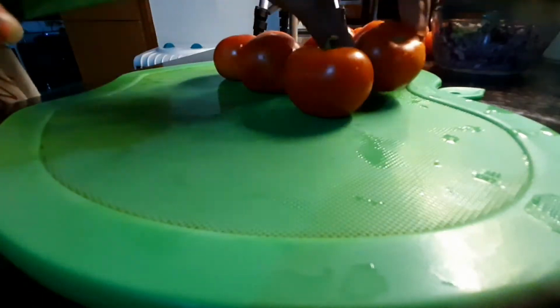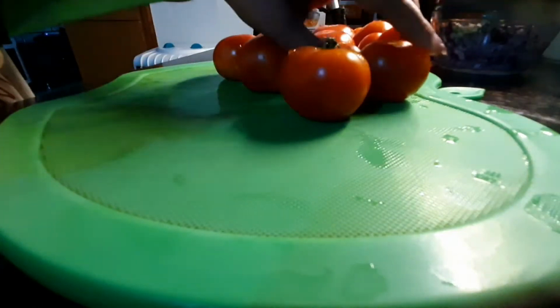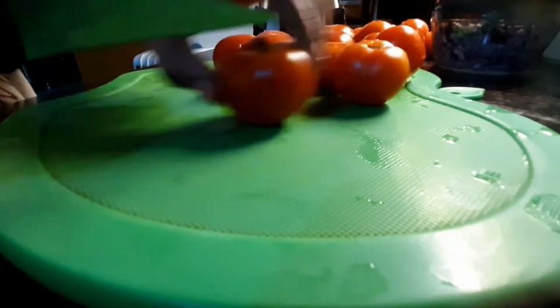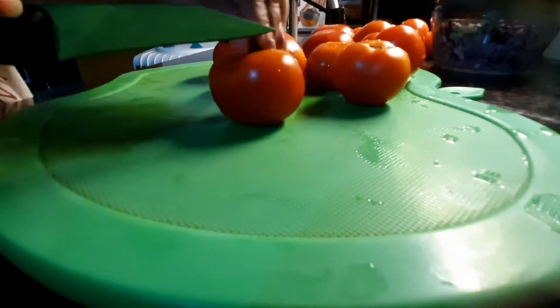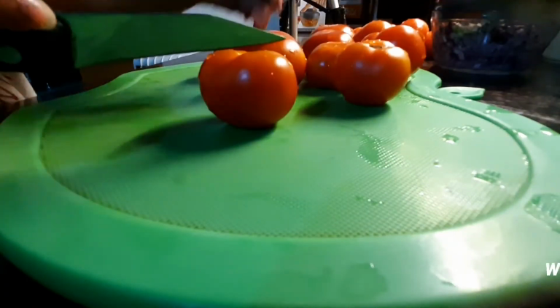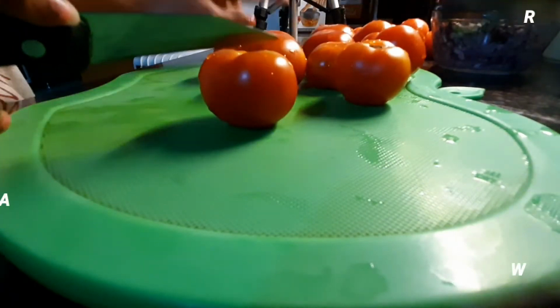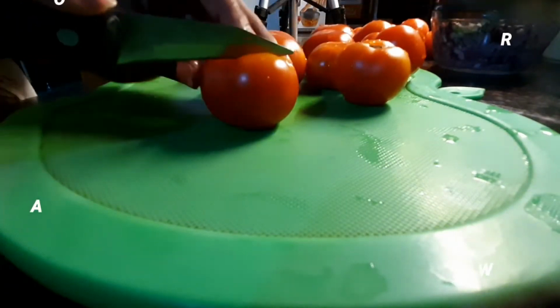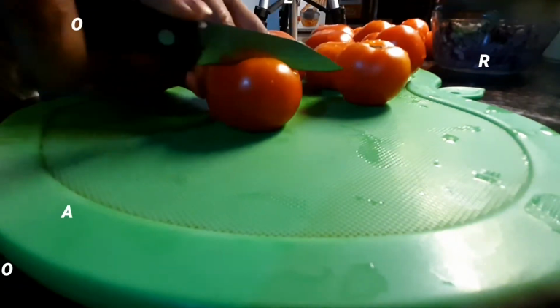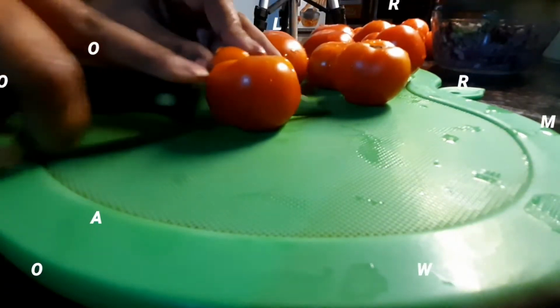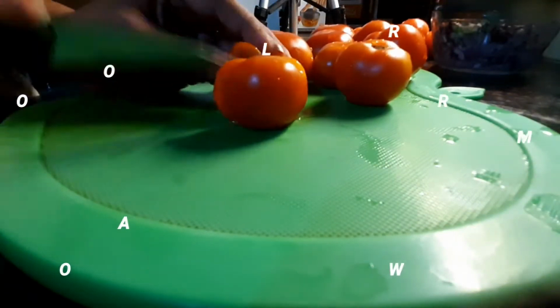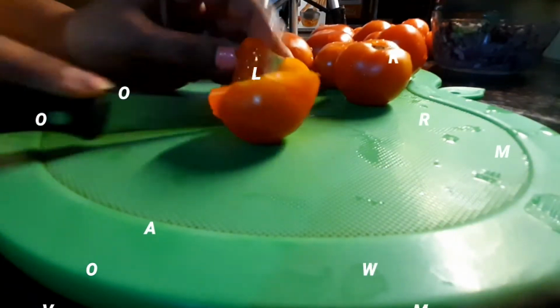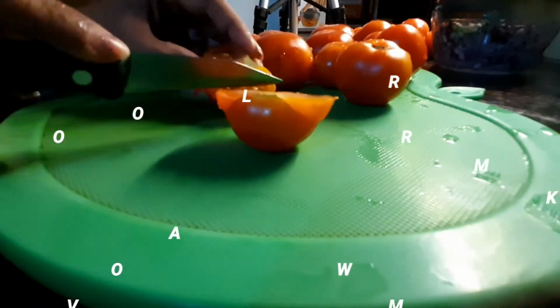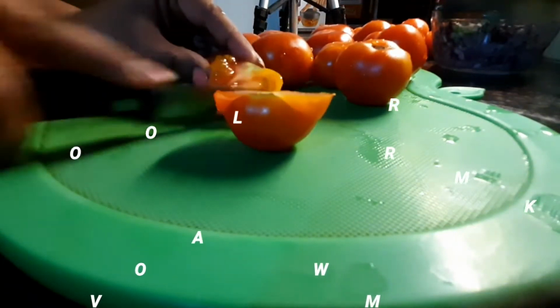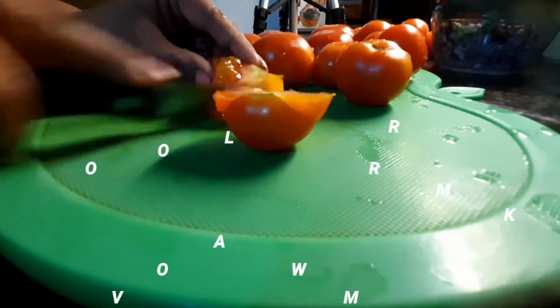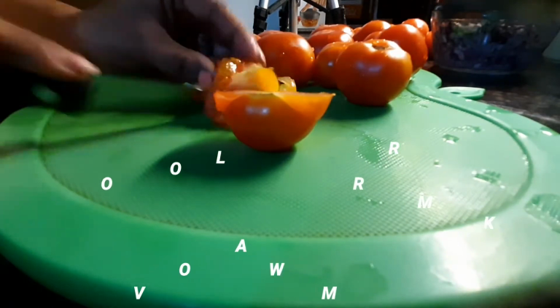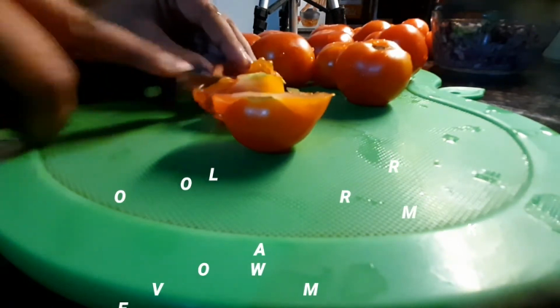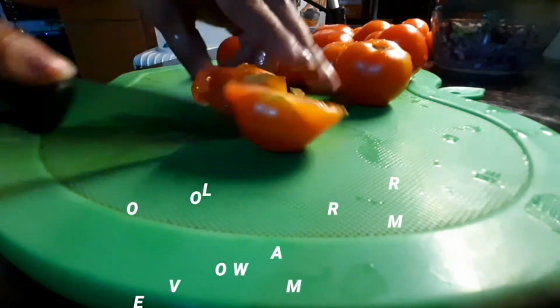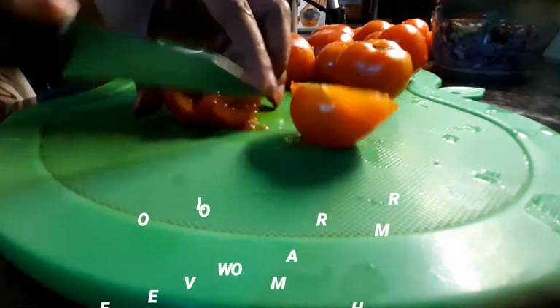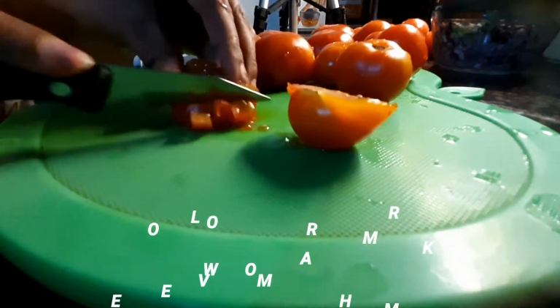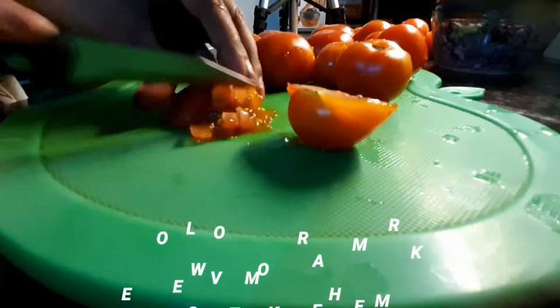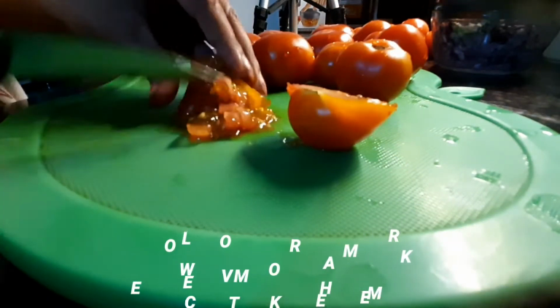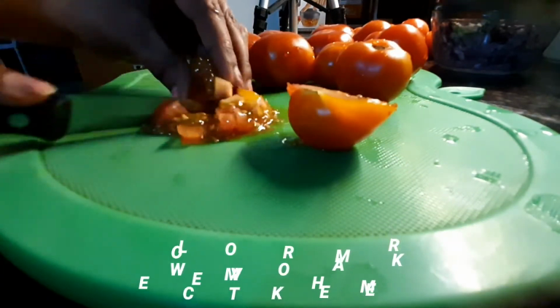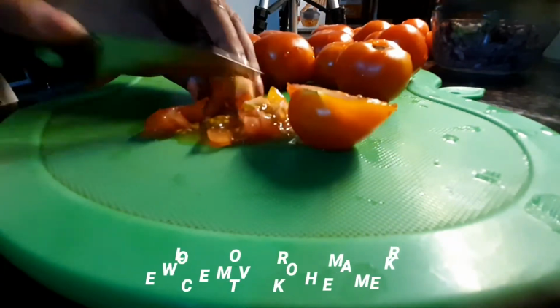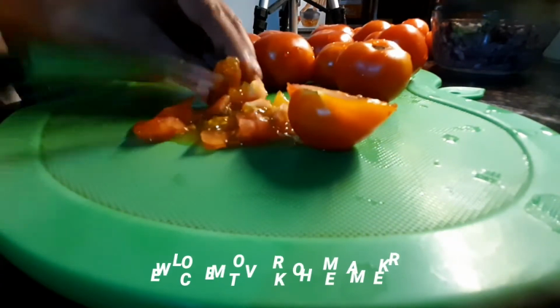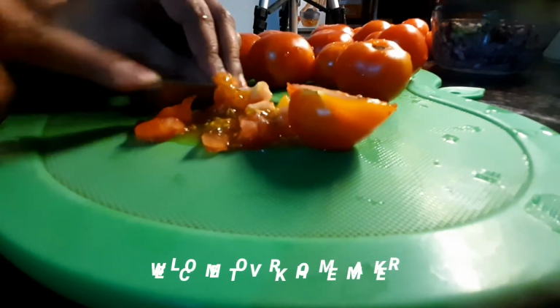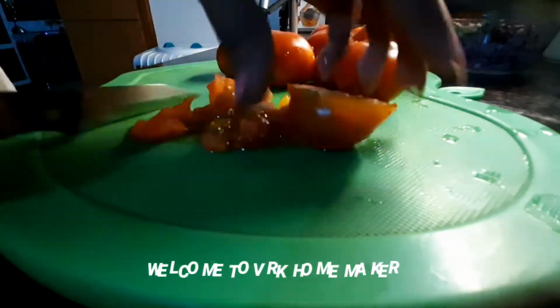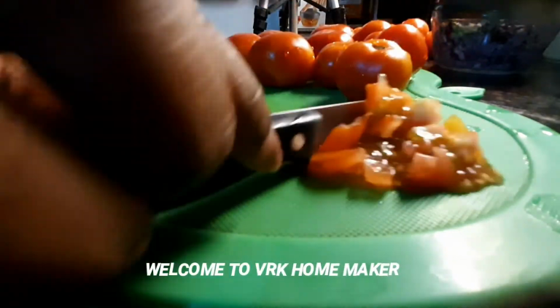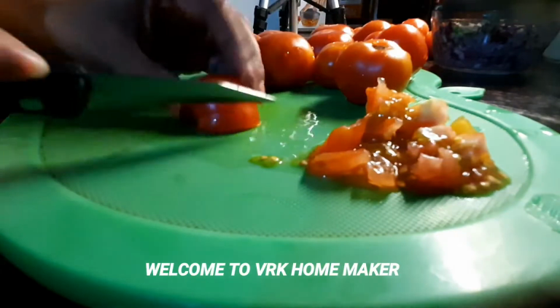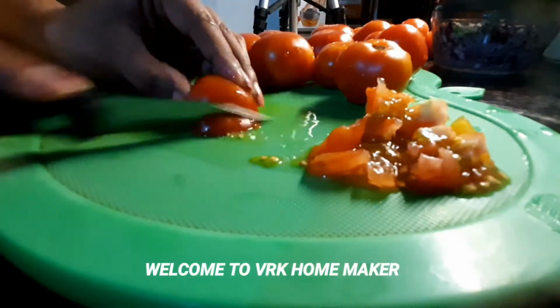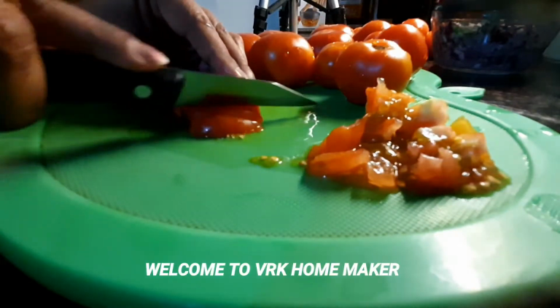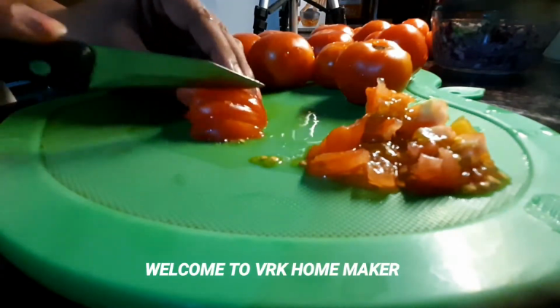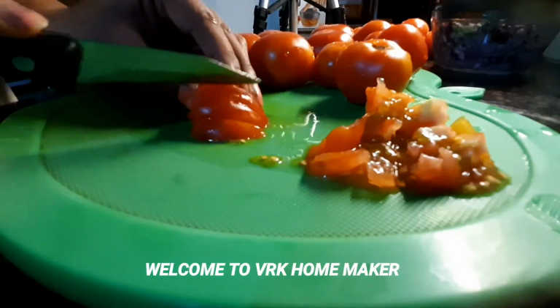Hey guys, welcome back to VRK Homemaker! Today I came up with a very special and delicious recipe — it works for rice as well as for roti. It is an Andhra style tomato curry.